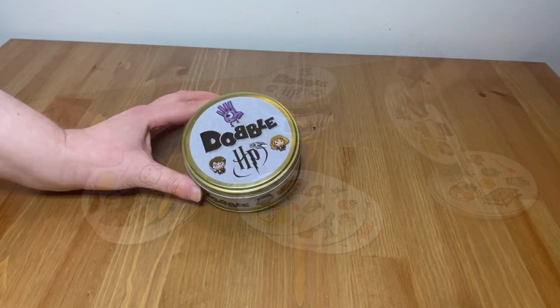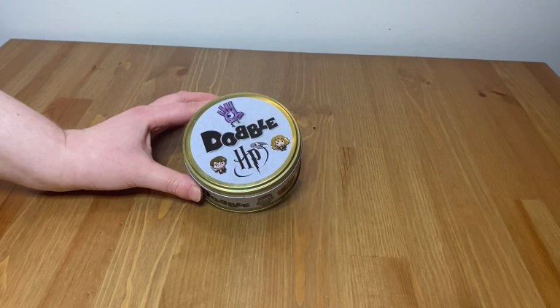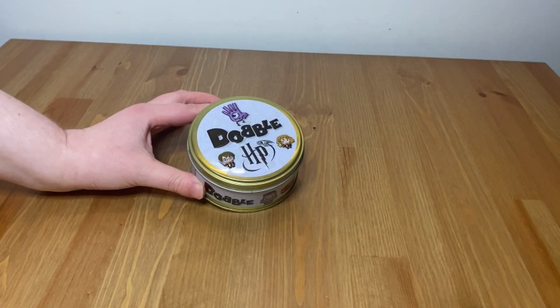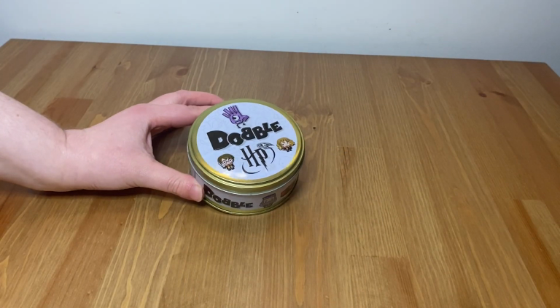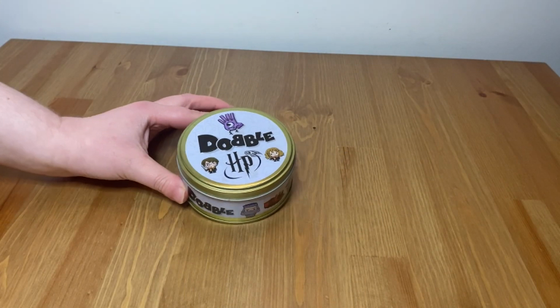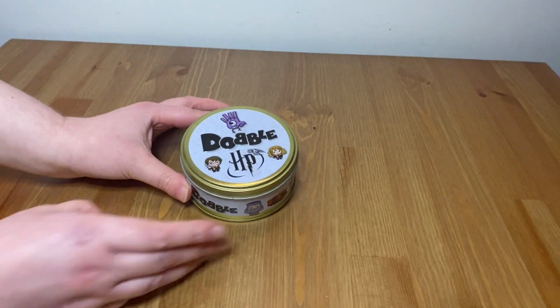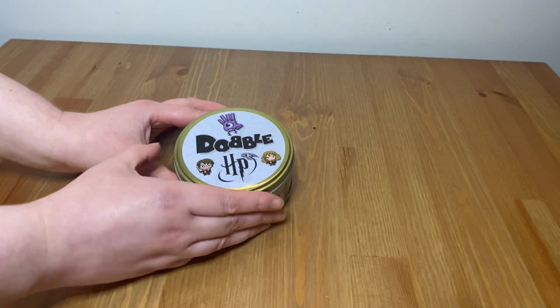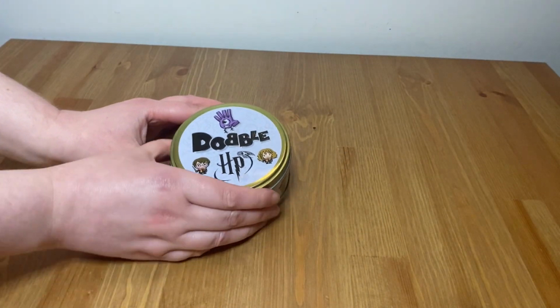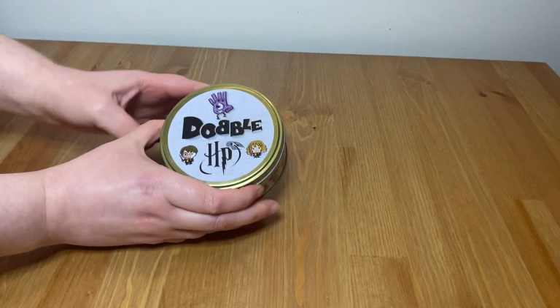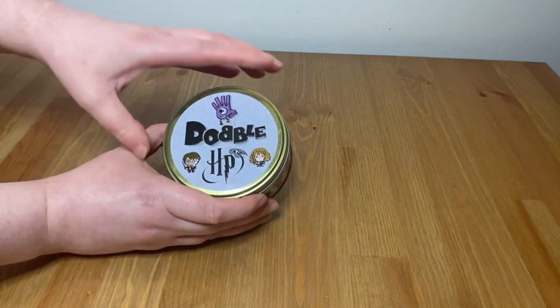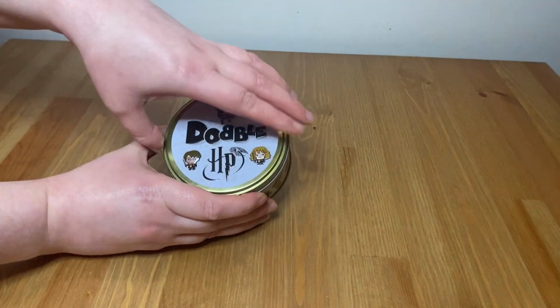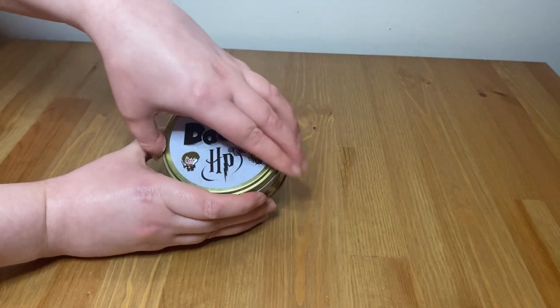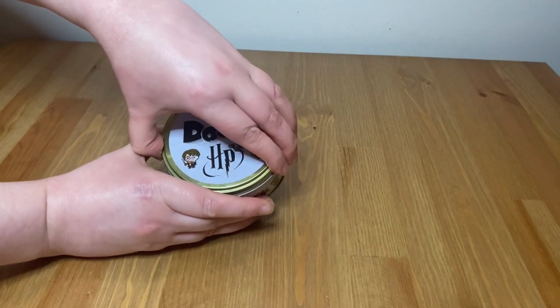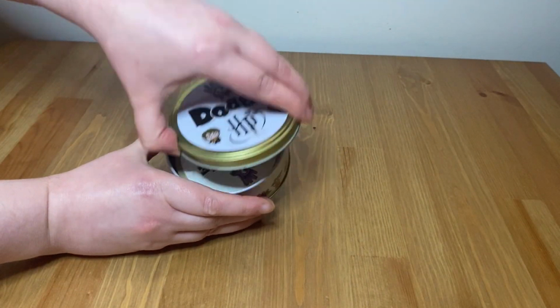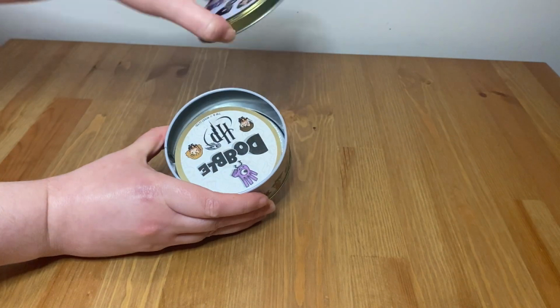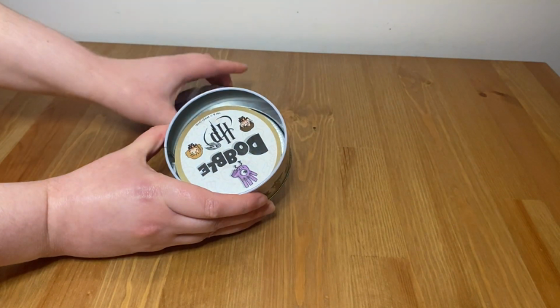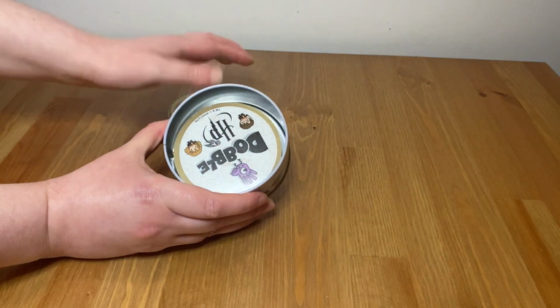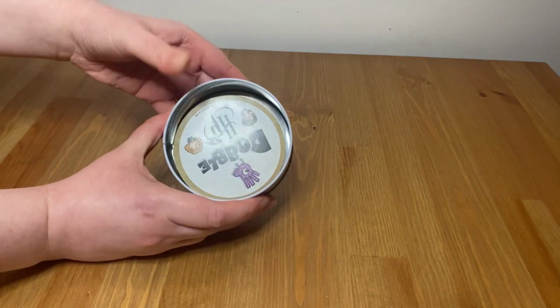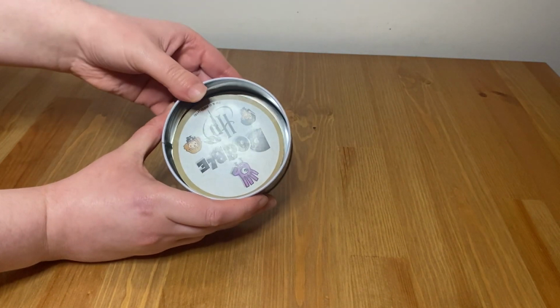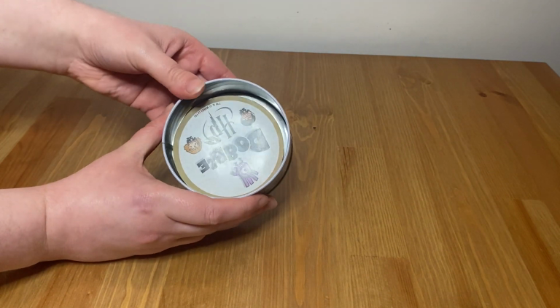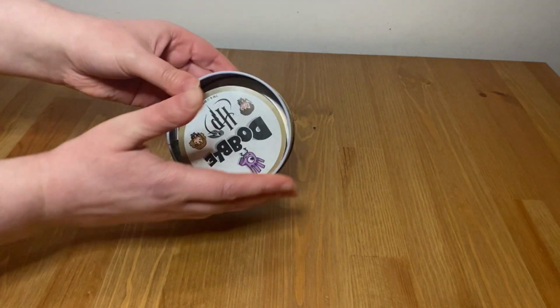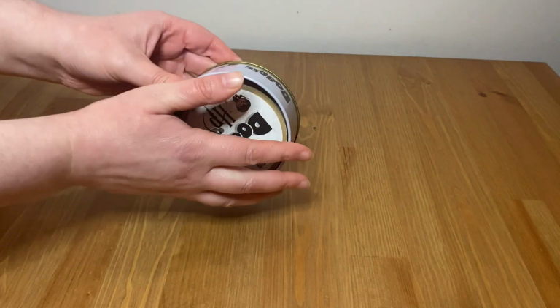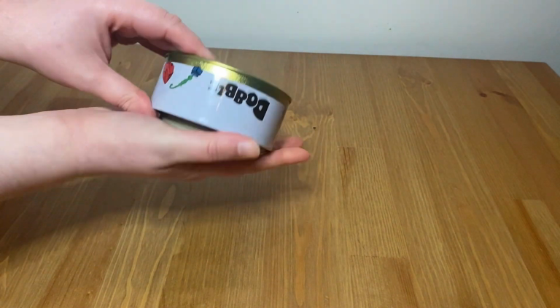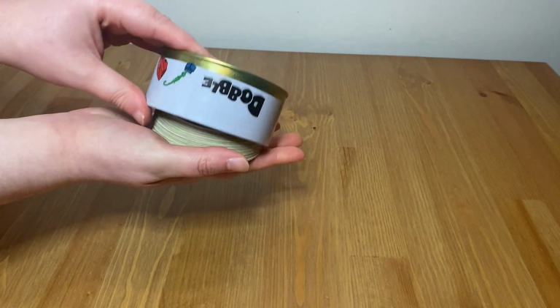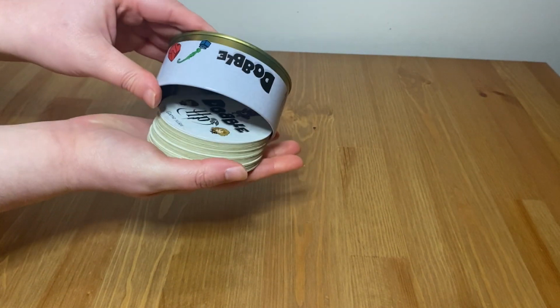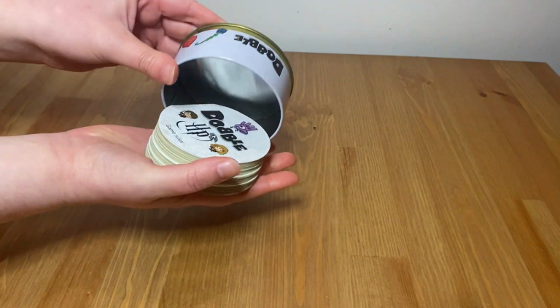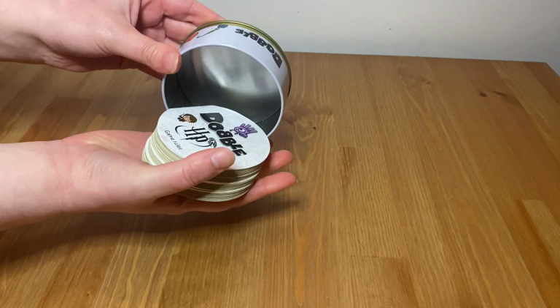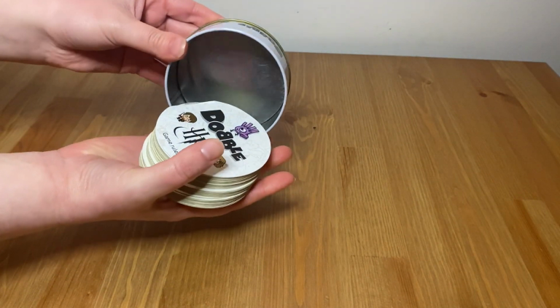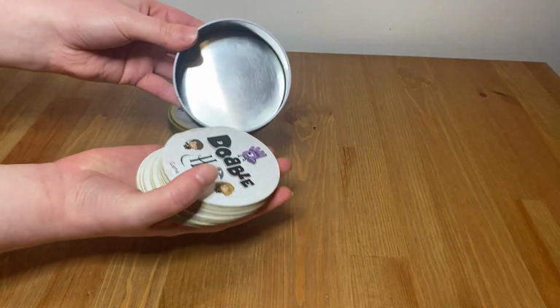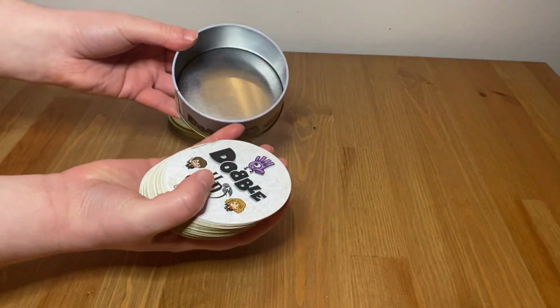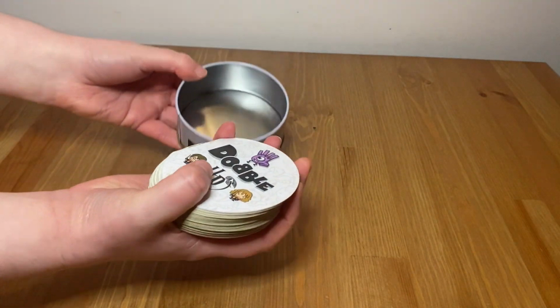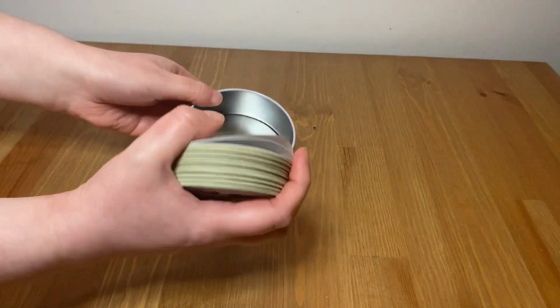I also love how easy the game is to store. The case holds 55 cards but is really compact so does not take up much space at all. You could also take it on your travels because of its size.